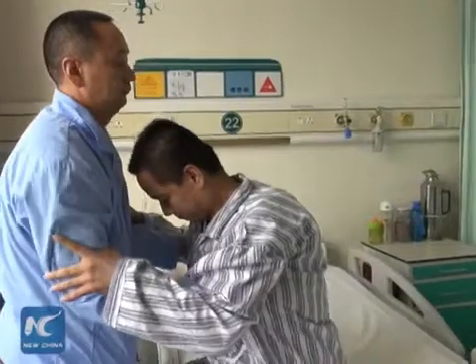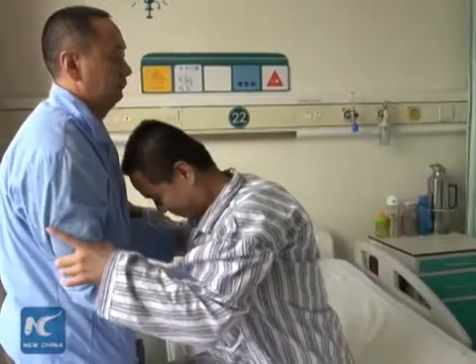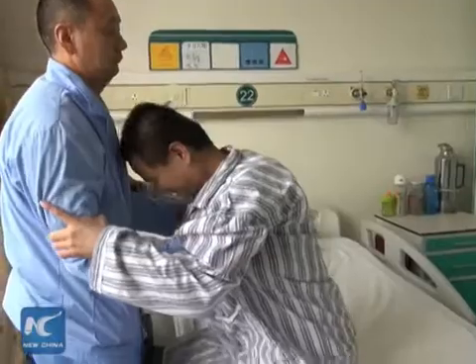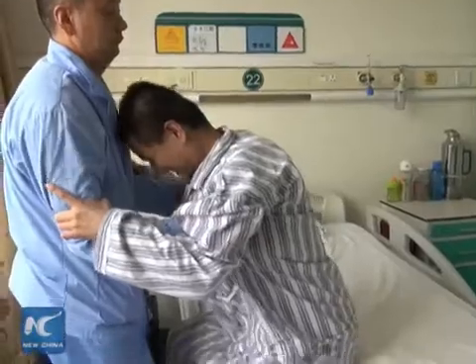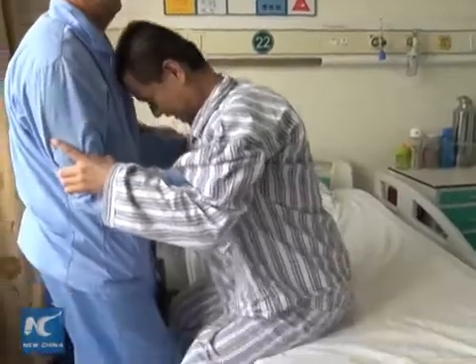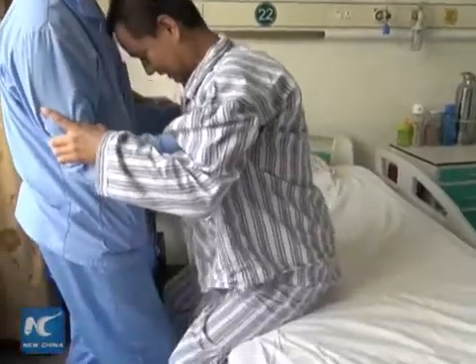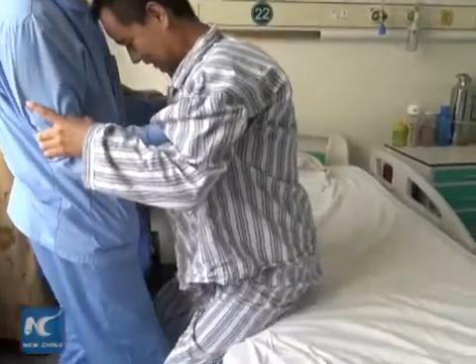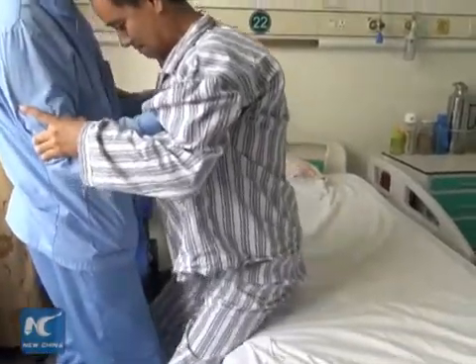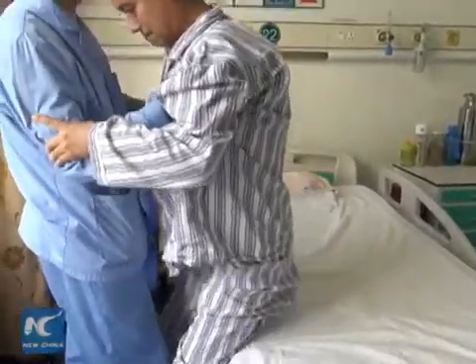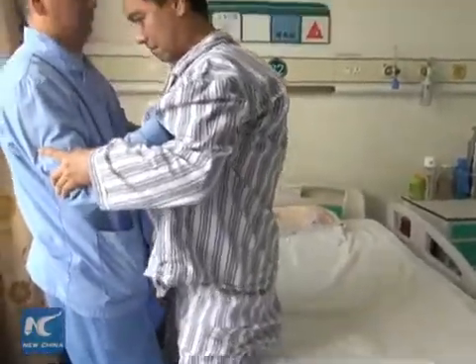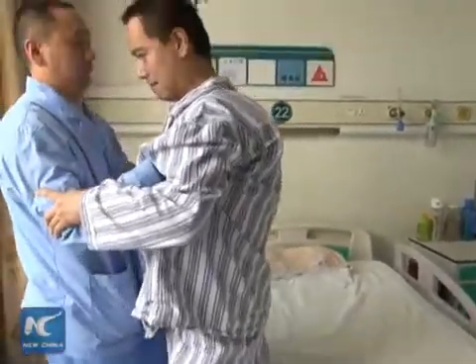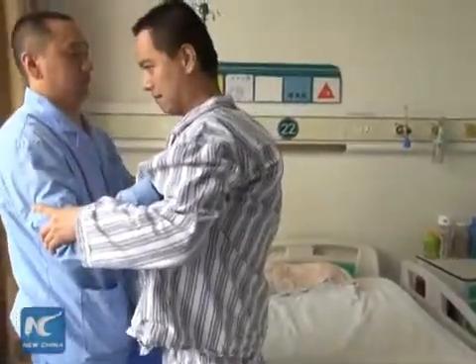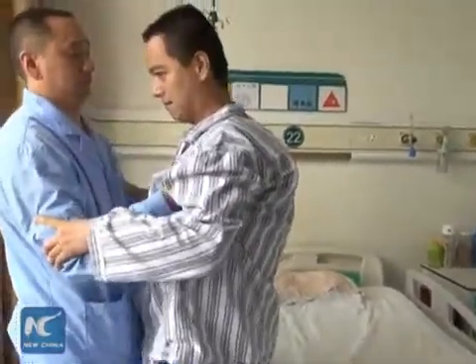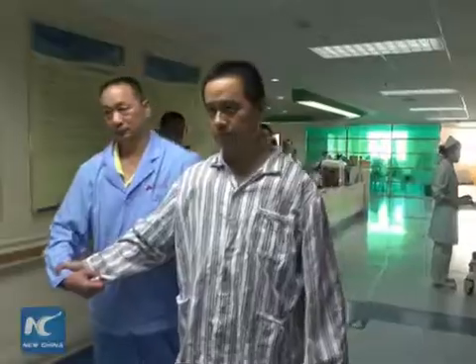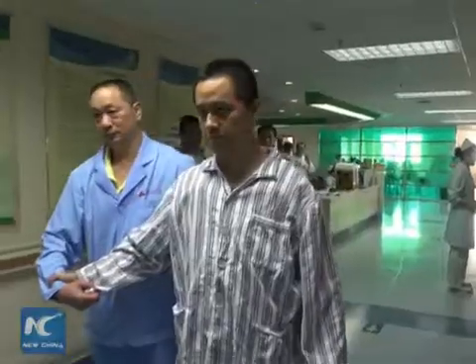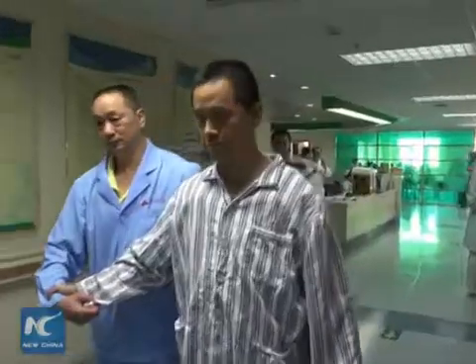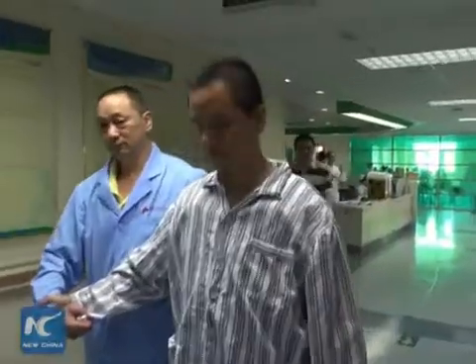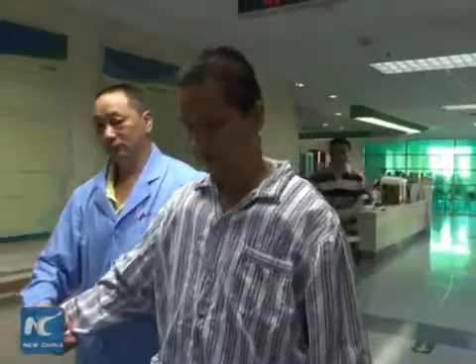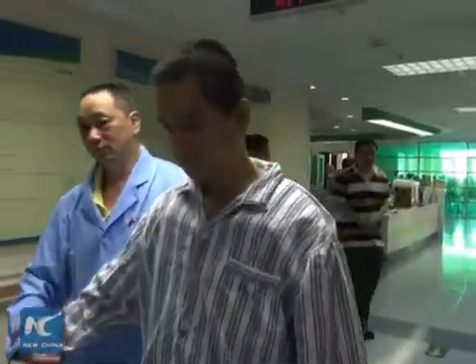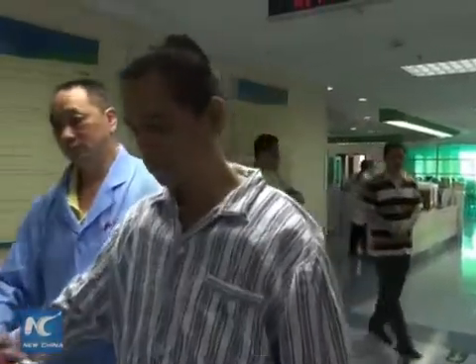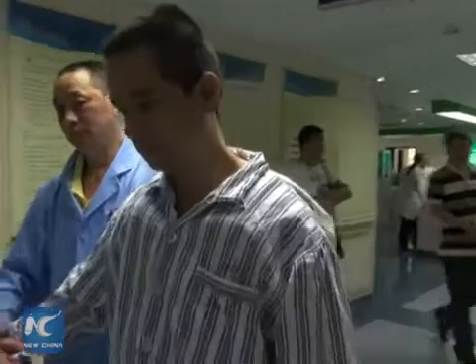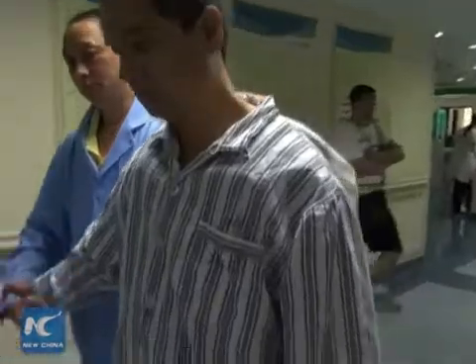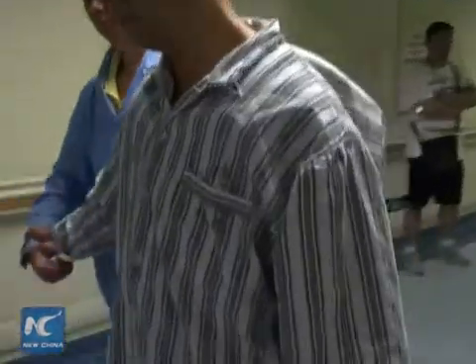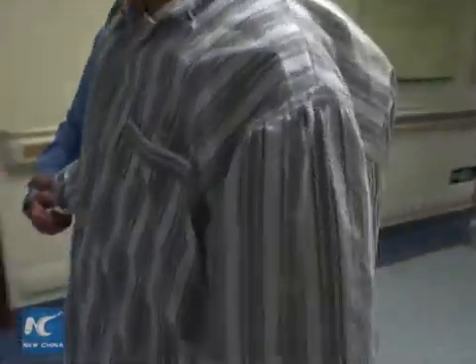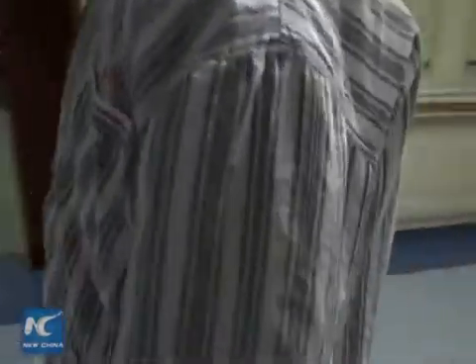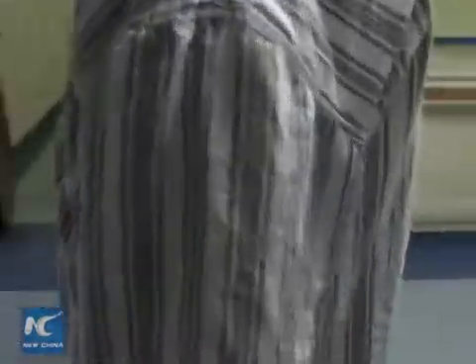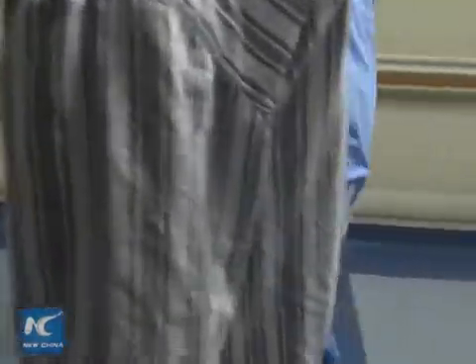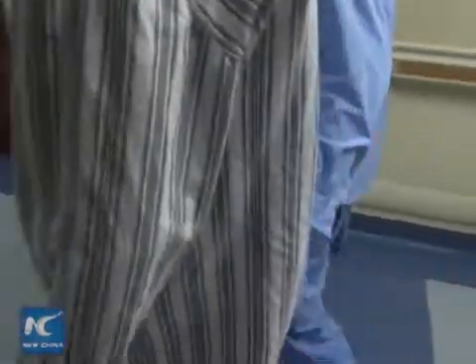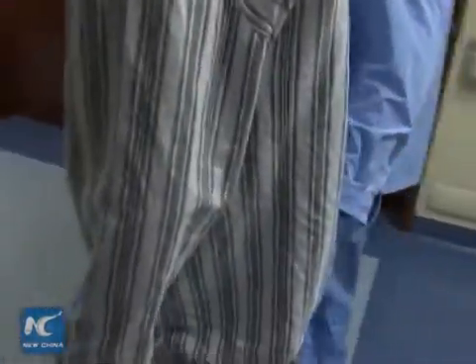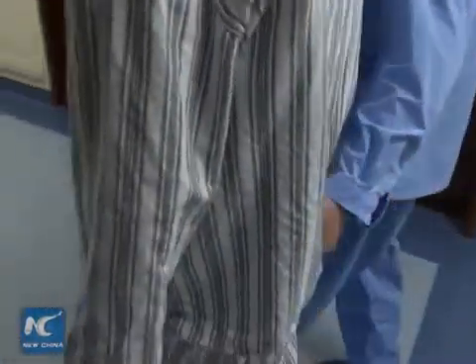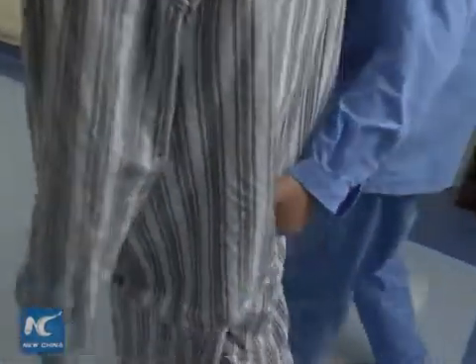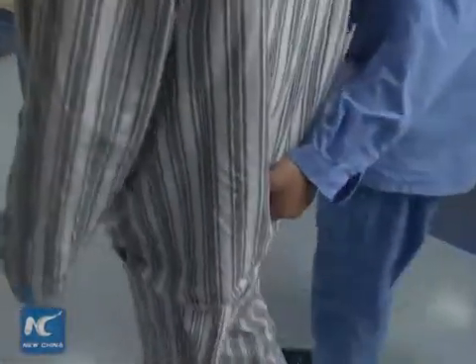Yuan, 41, was able to walk on crutches just two weeks after the surgery. Without the operation, he would likely have been paralysed, according to doctors.